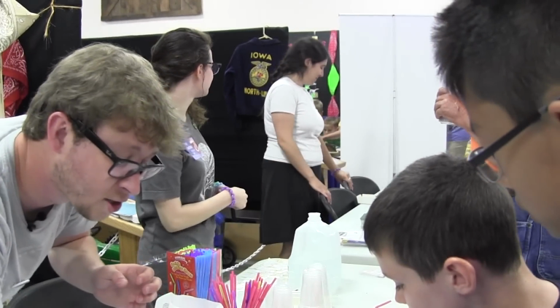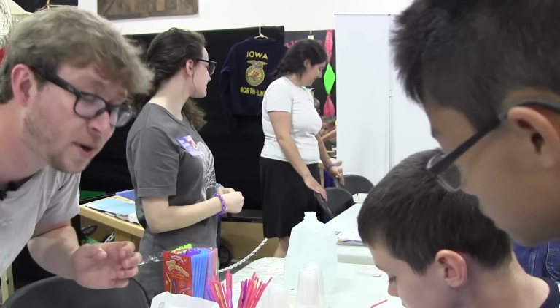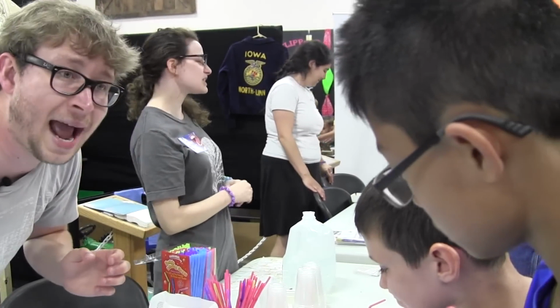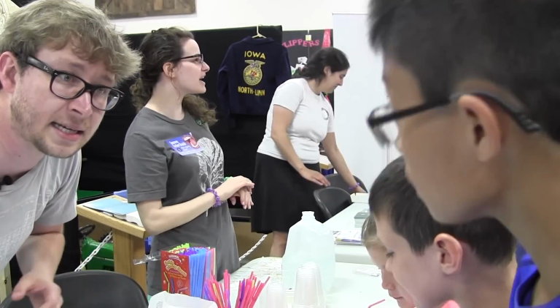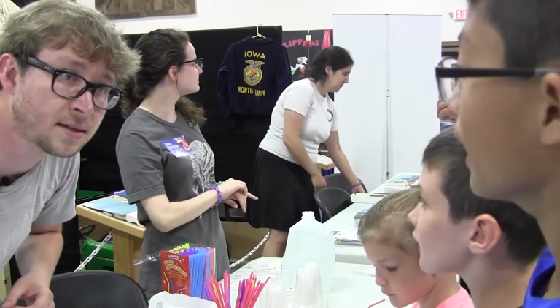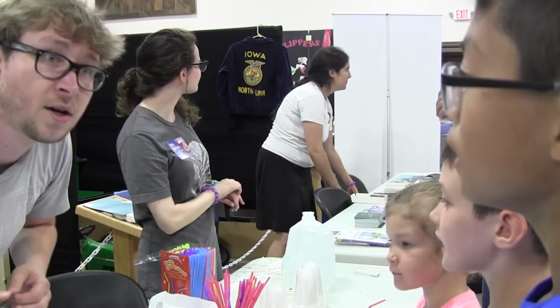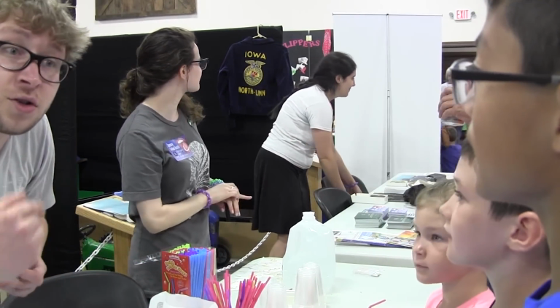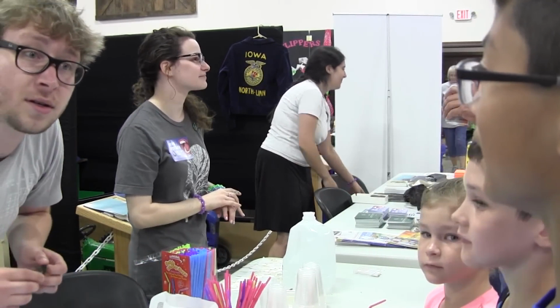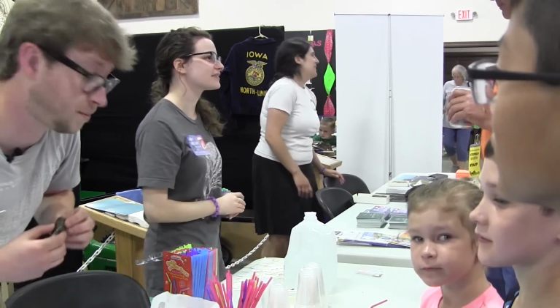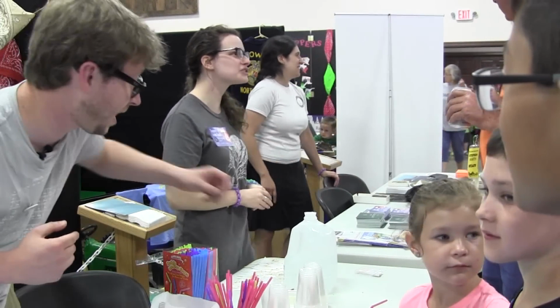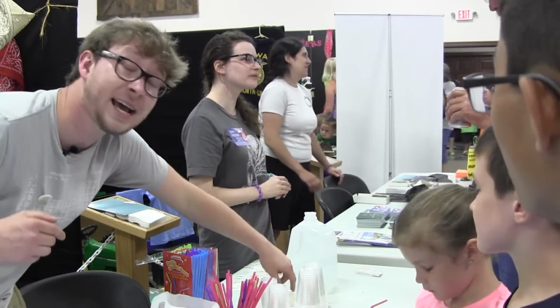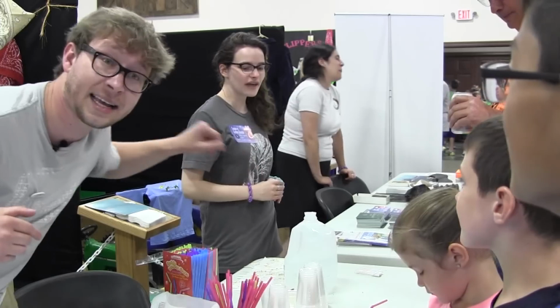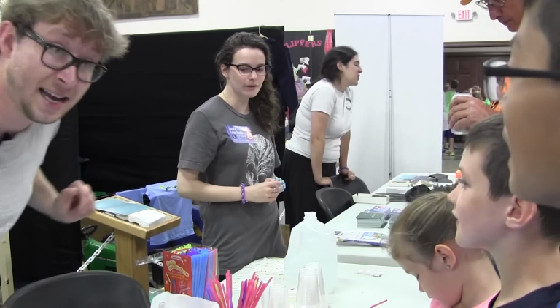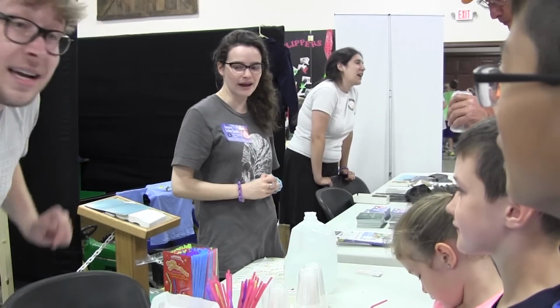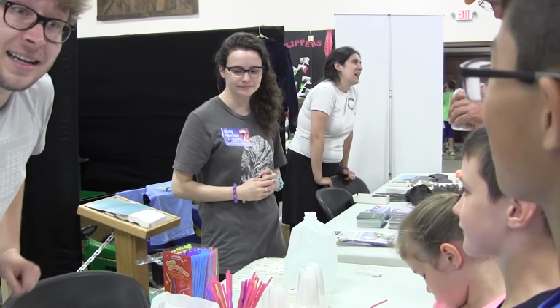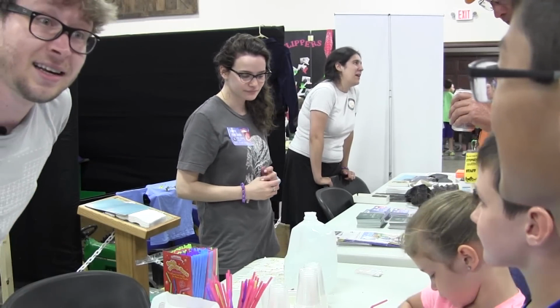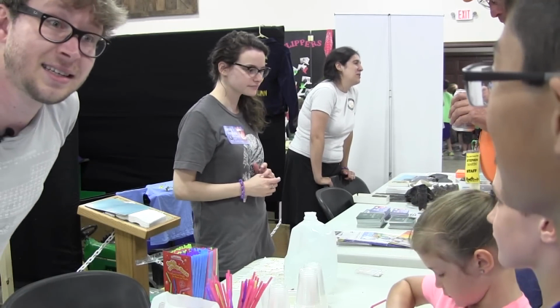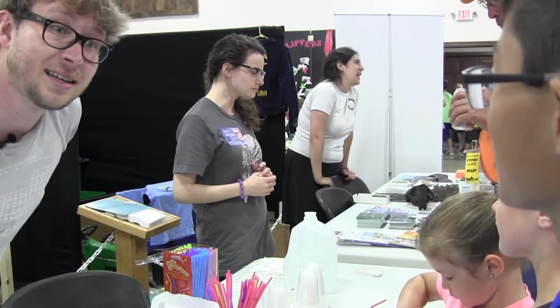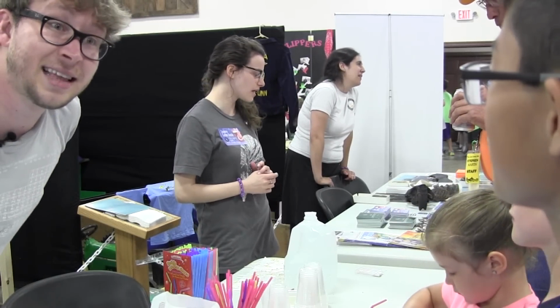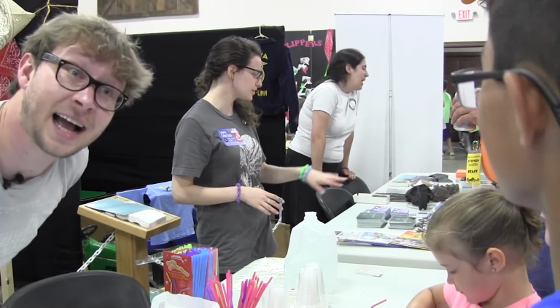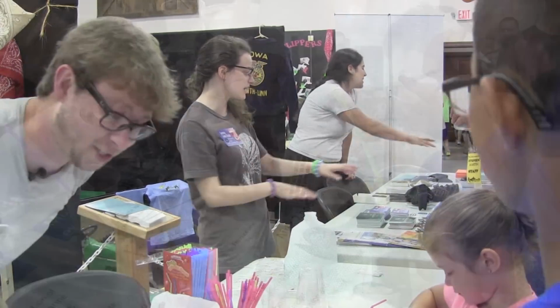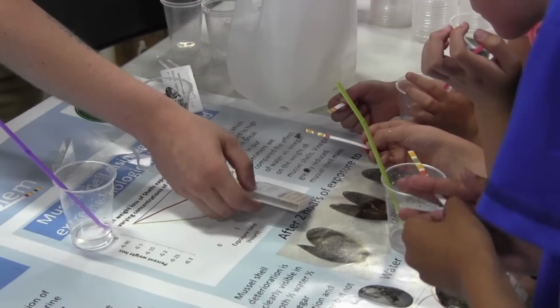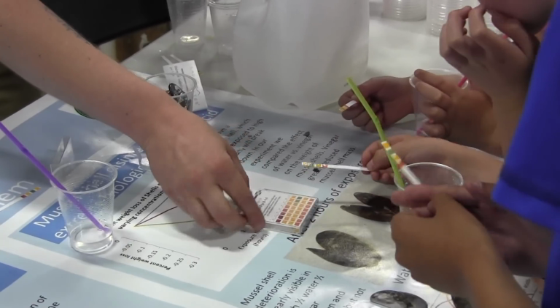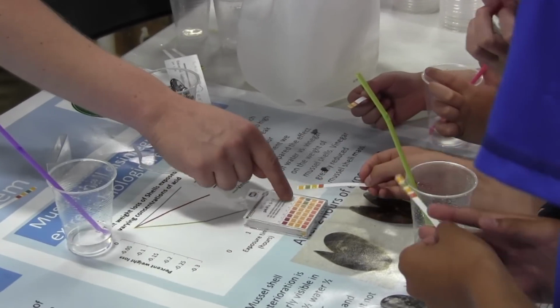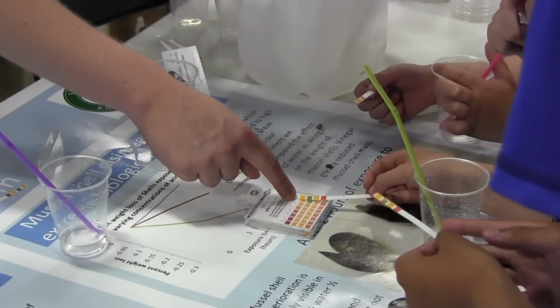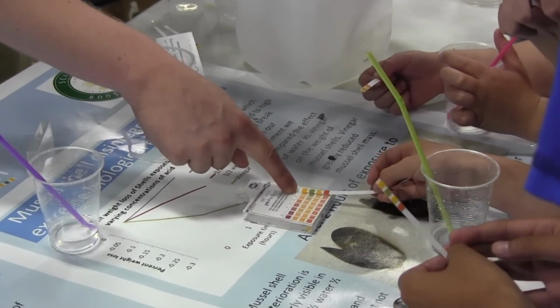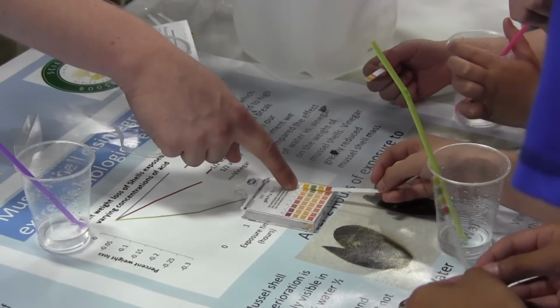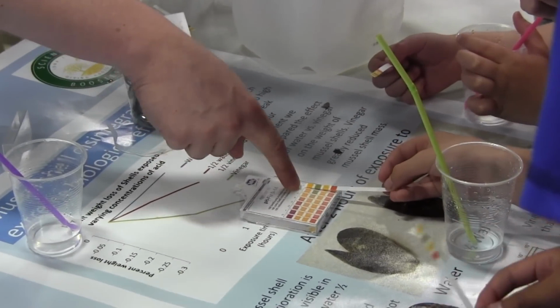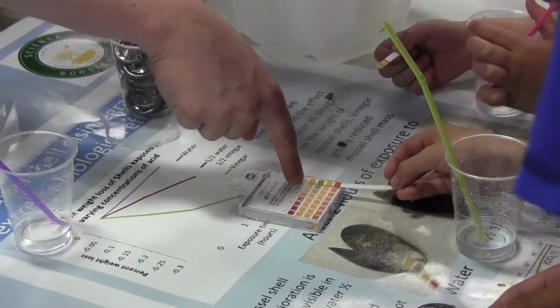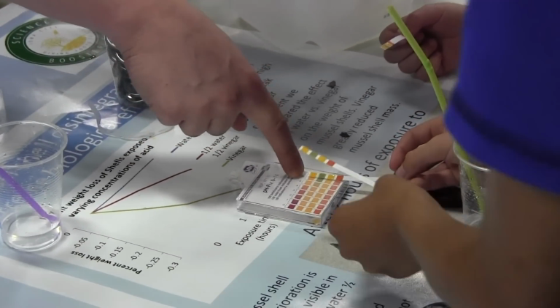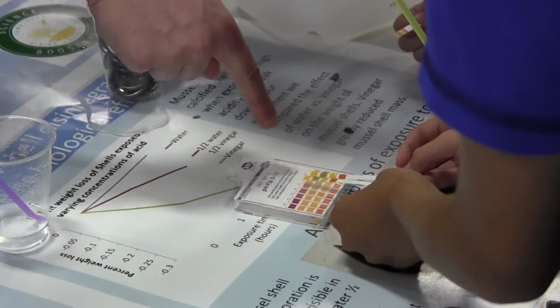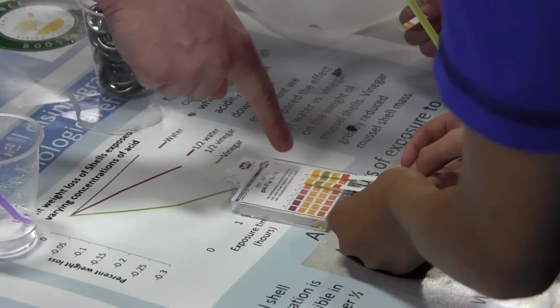Does anyone know what acid is? Can it like melt something? It can, yeah. That's exactly right. So what about this? It's getting there a little bit, right?